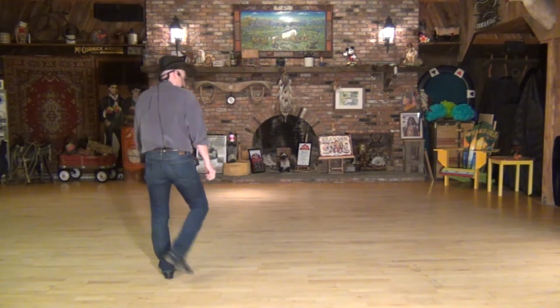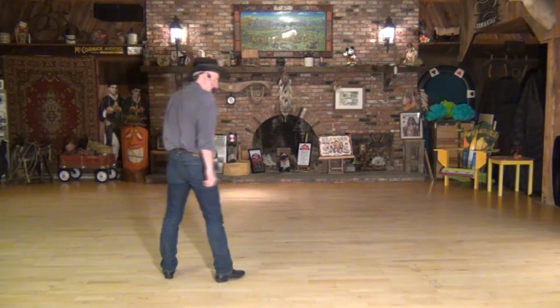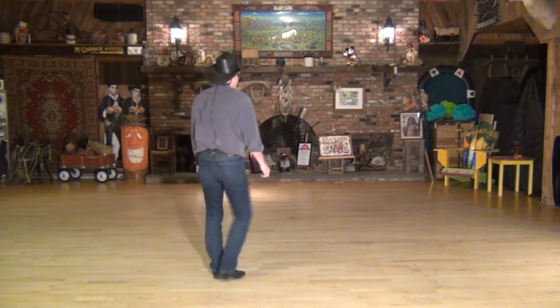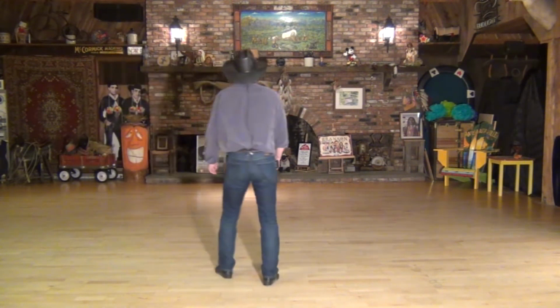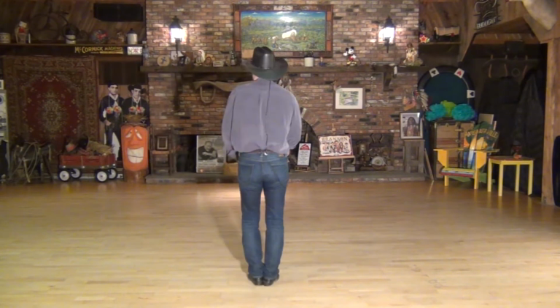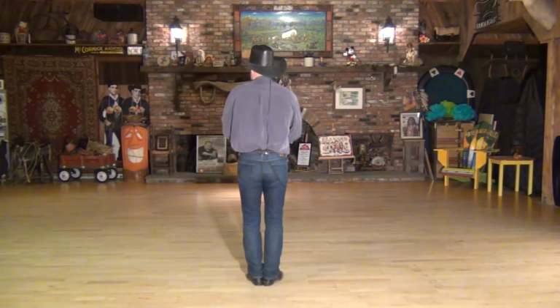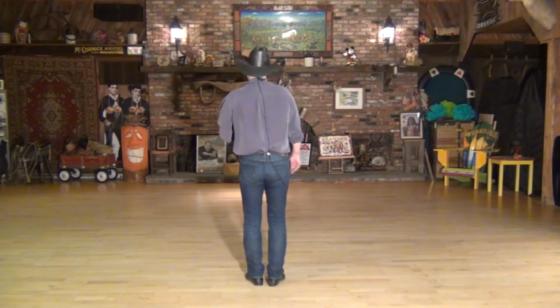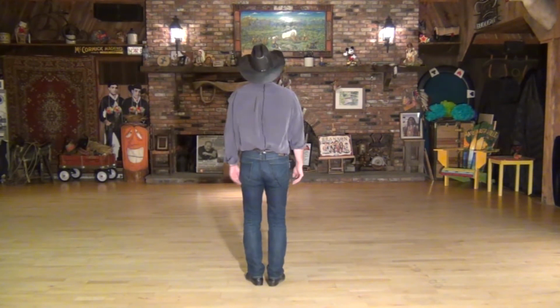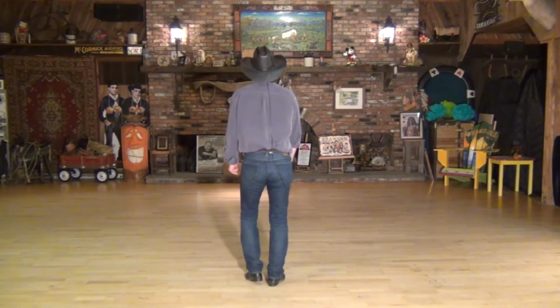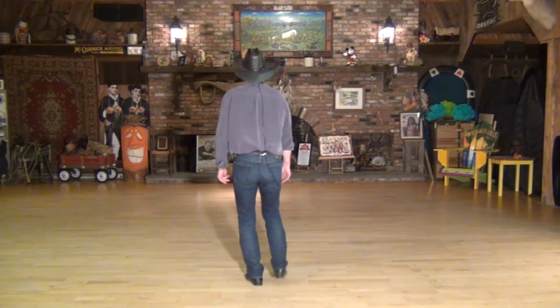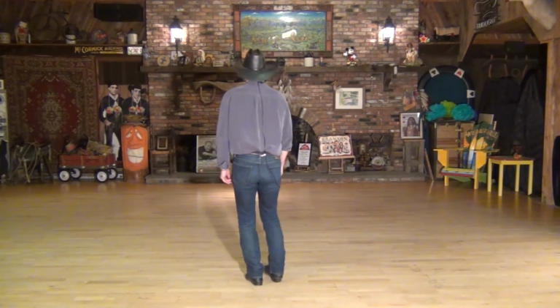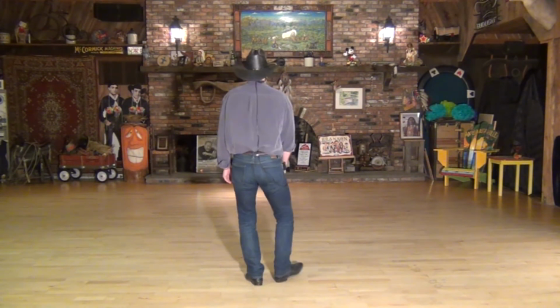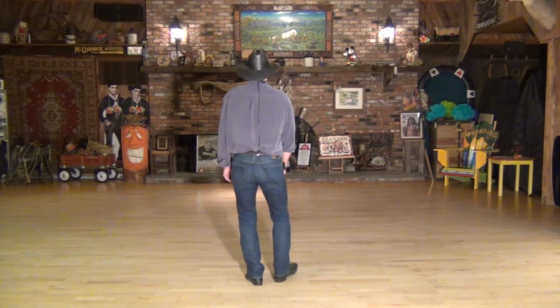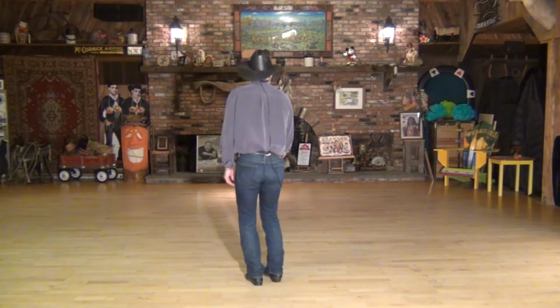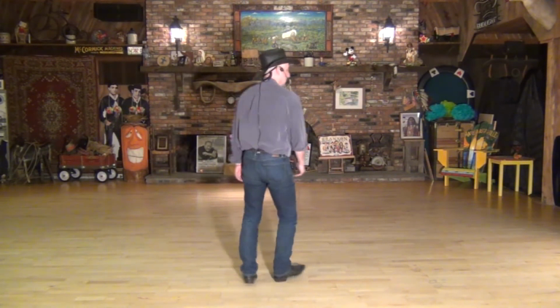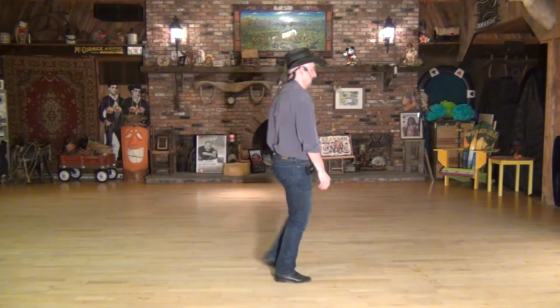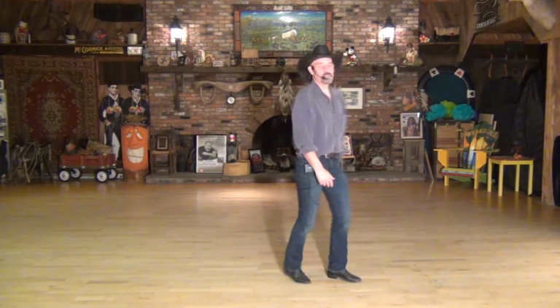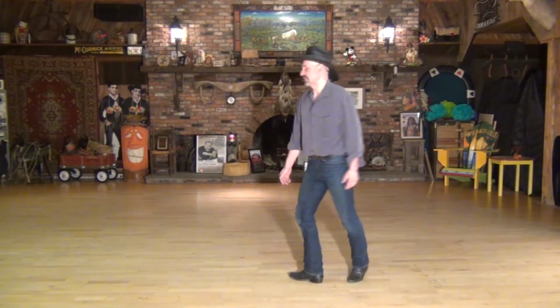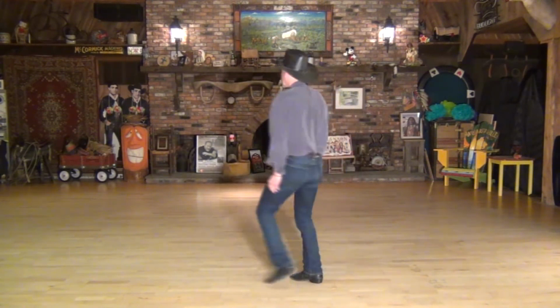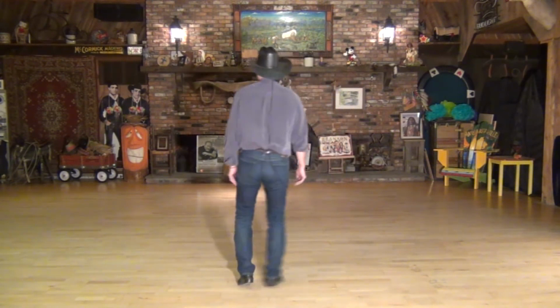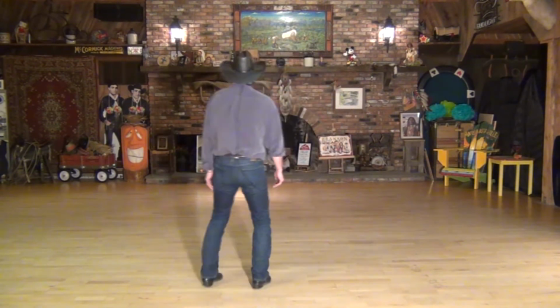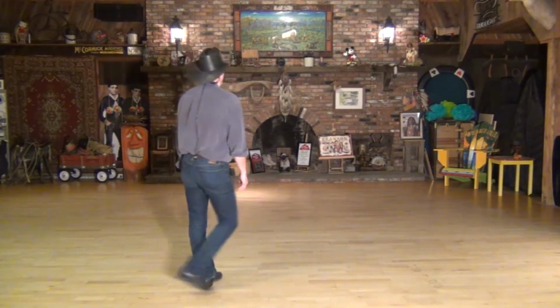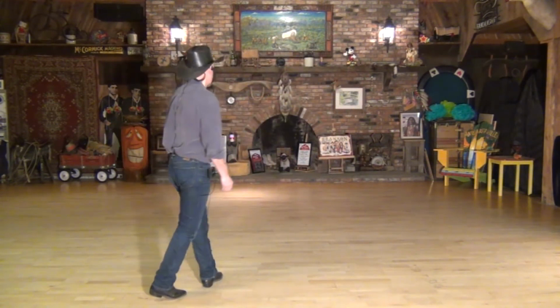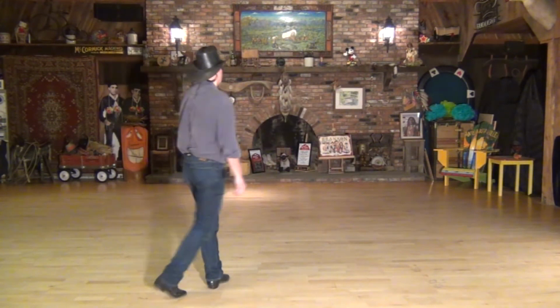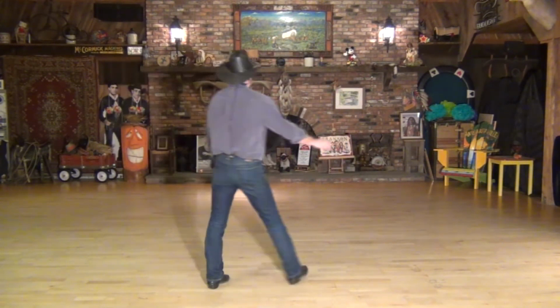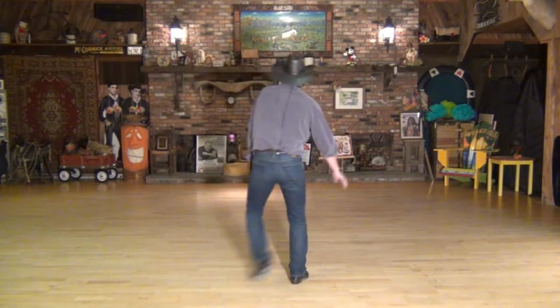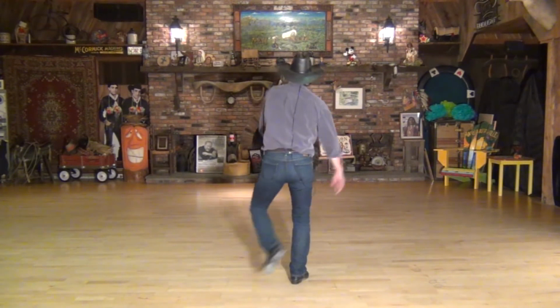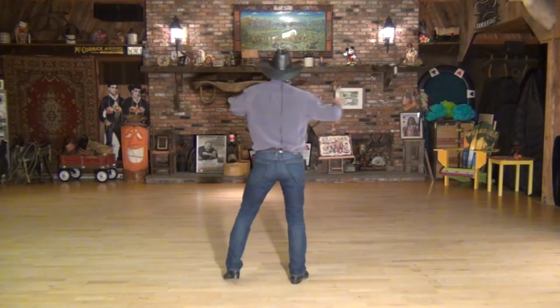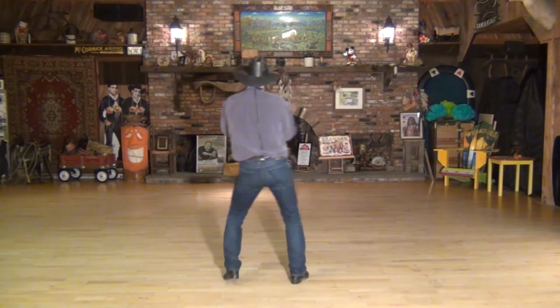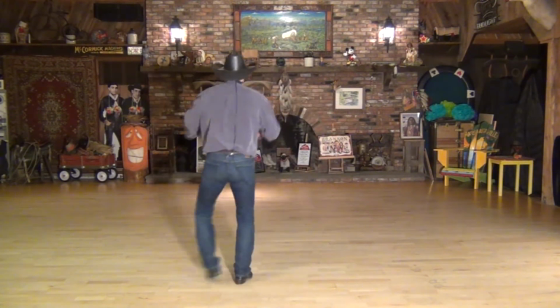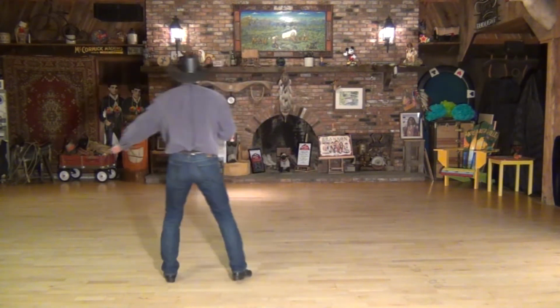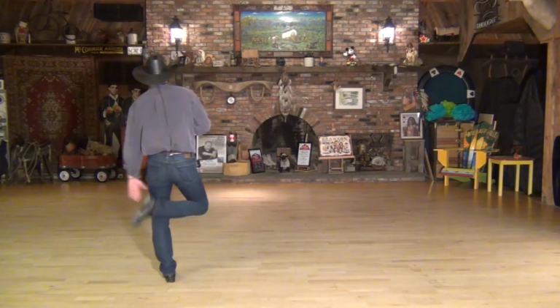Put those two eight counts together. Stop and fan the right — now one, two, three, quarter four, pivot around, shuffle side, seven, rock back one, get your step, slap three, four, step at home, and step, slap.